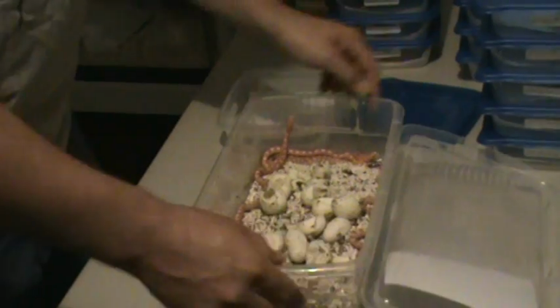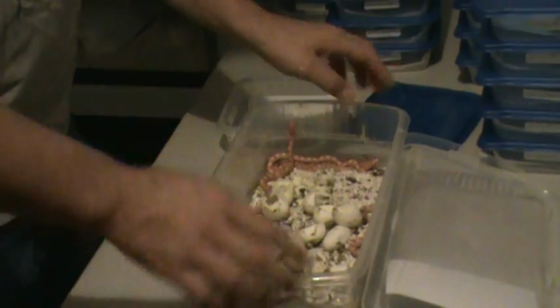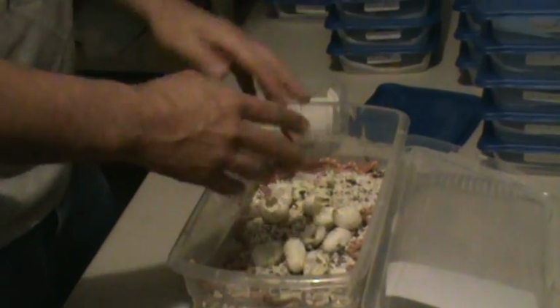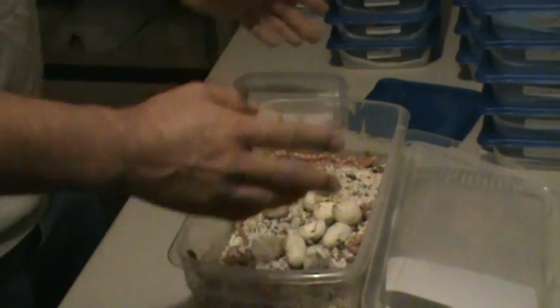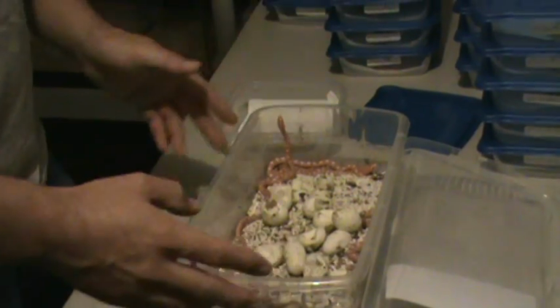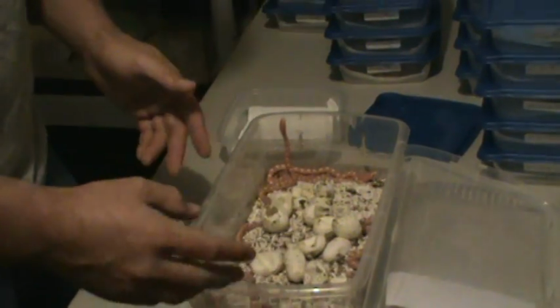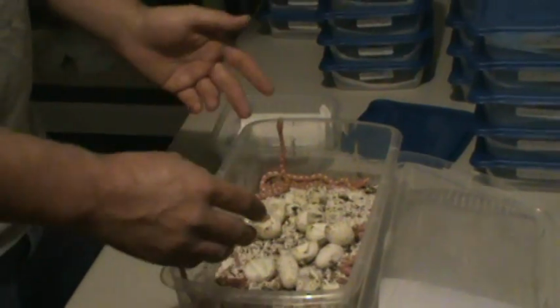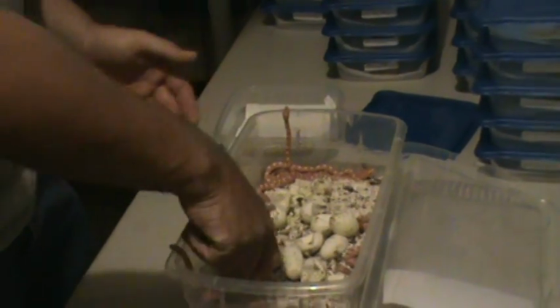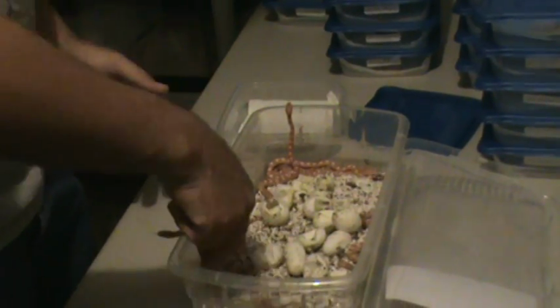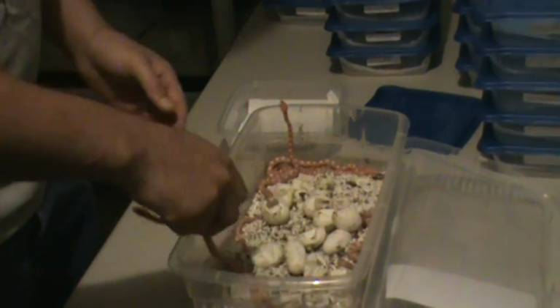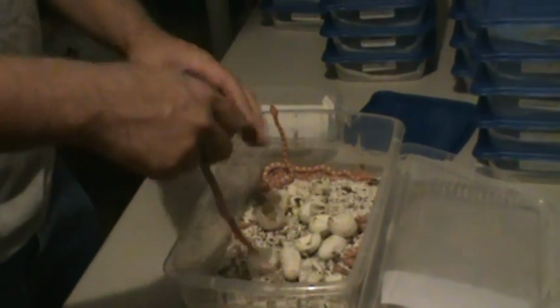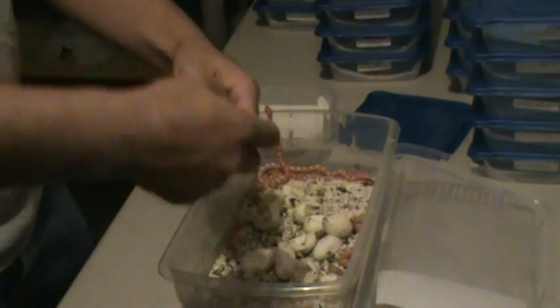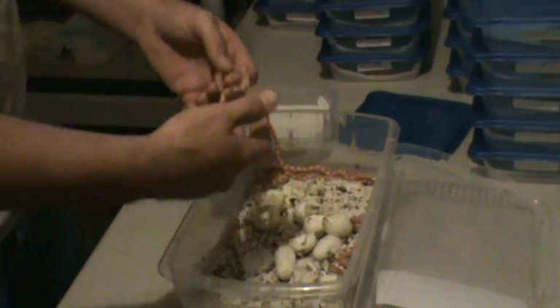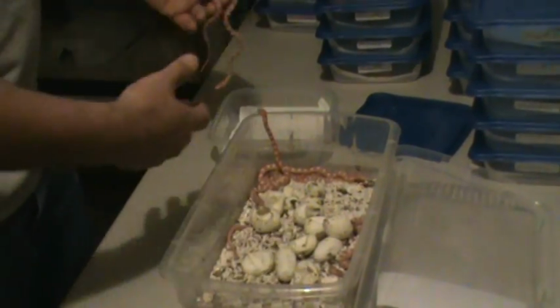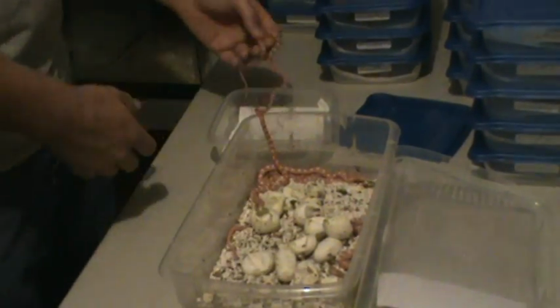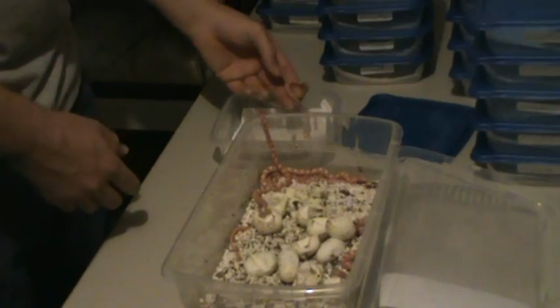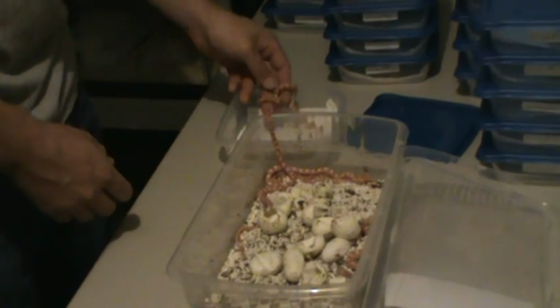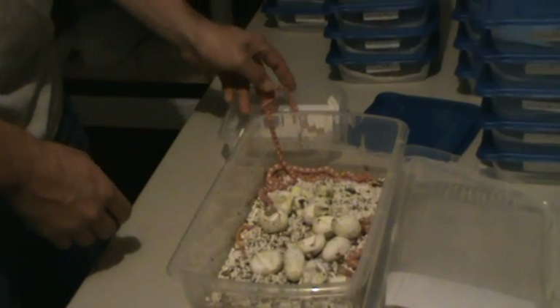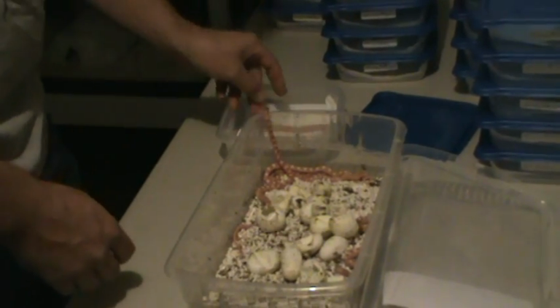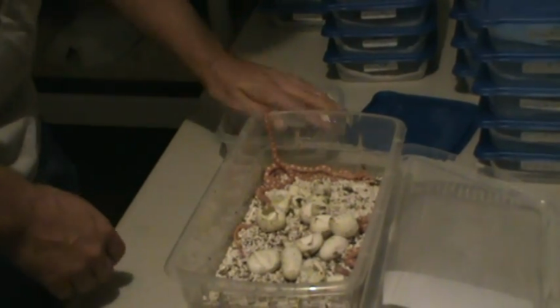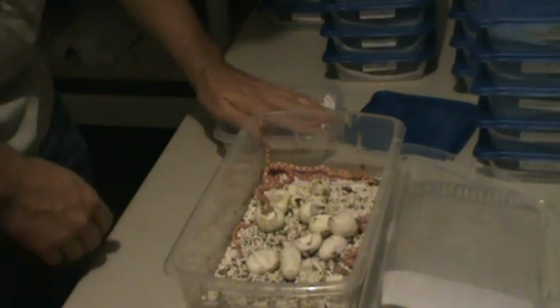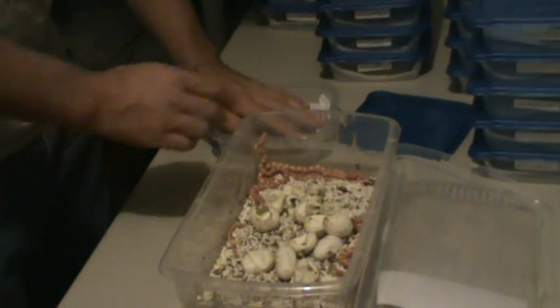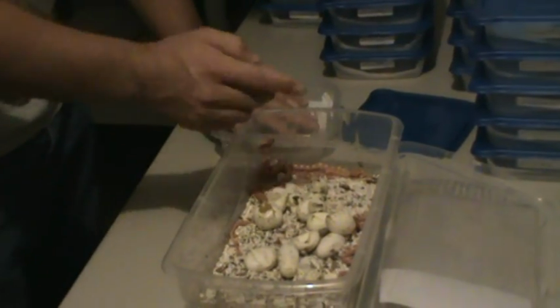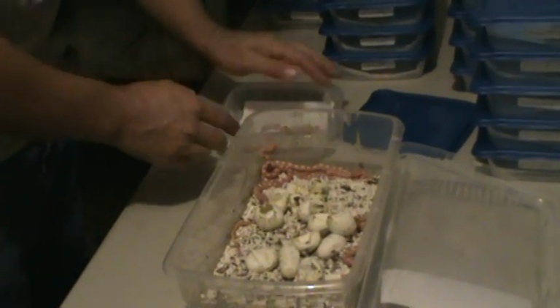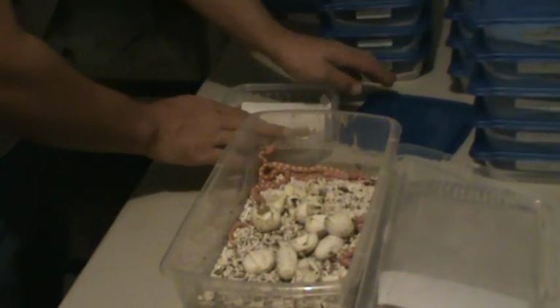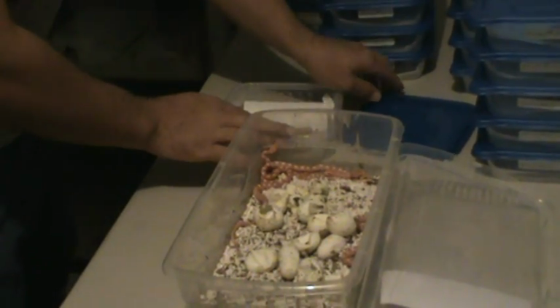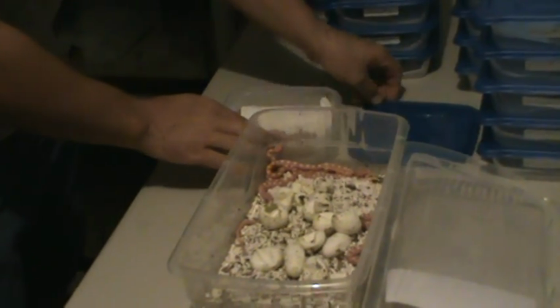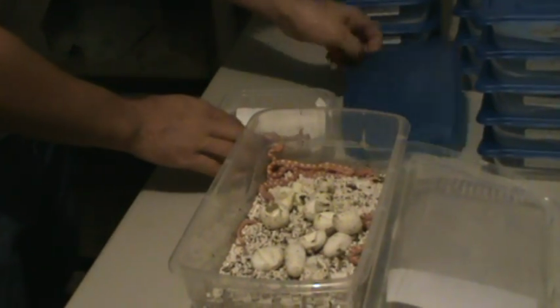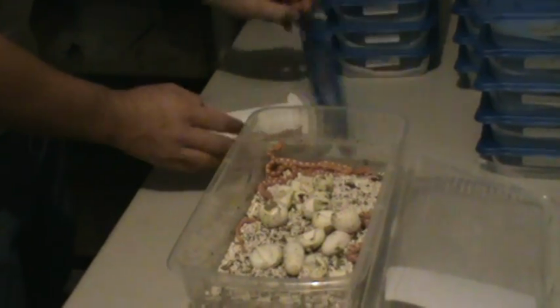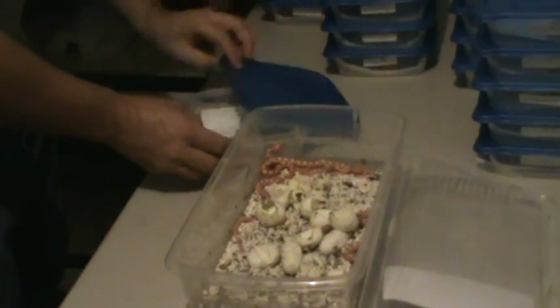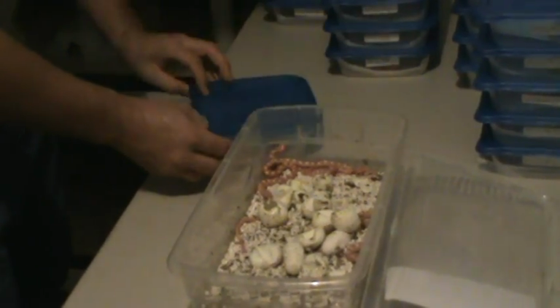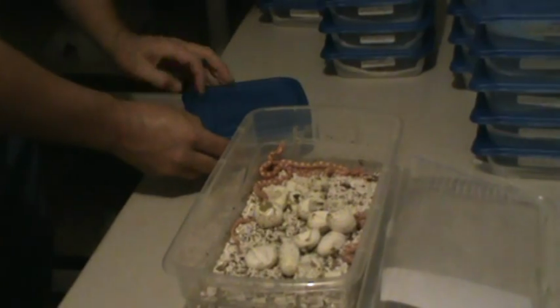I don't pick out certain snakes for certain numbers. Whichever one goes in — usually the first one to hatch is number 1 and the last one I grab is going to be number 16.